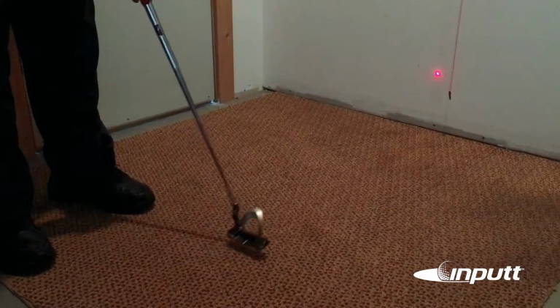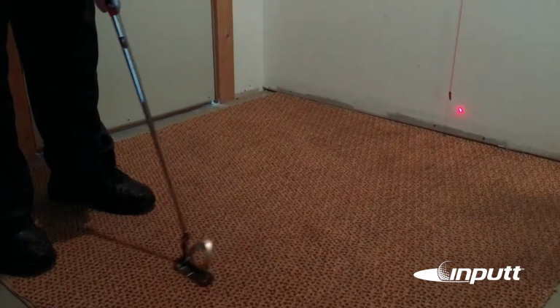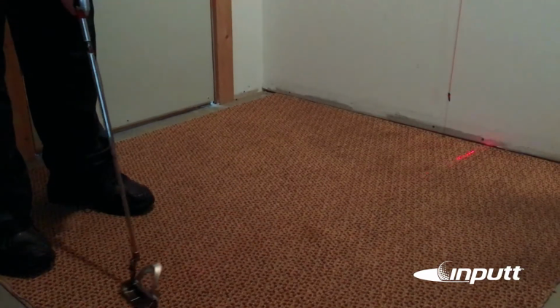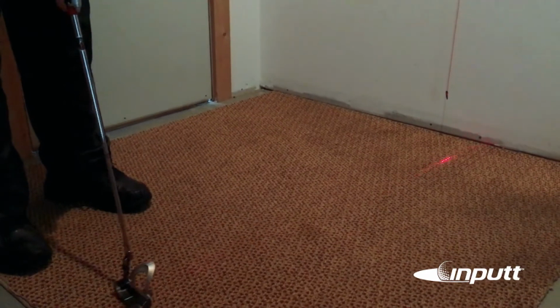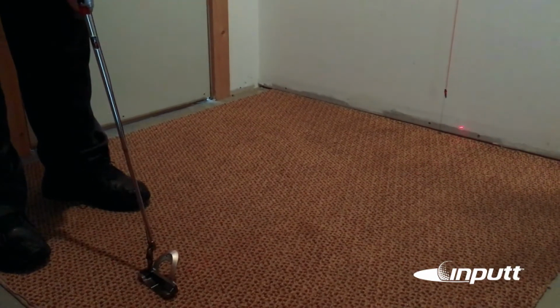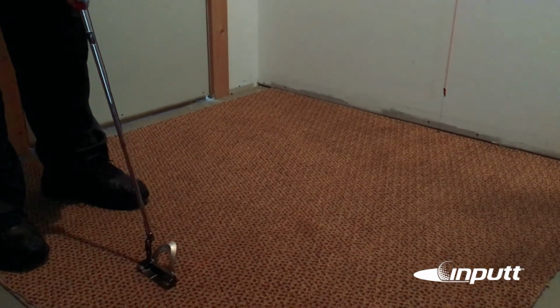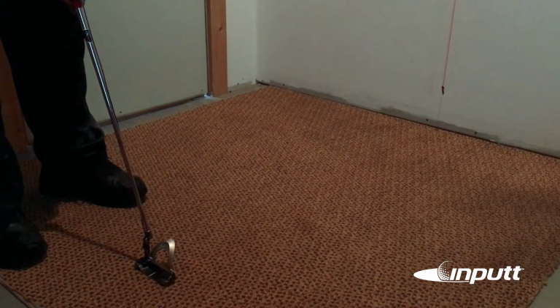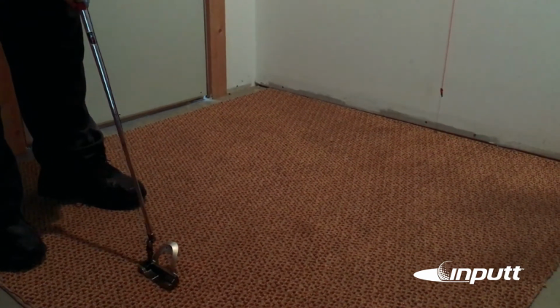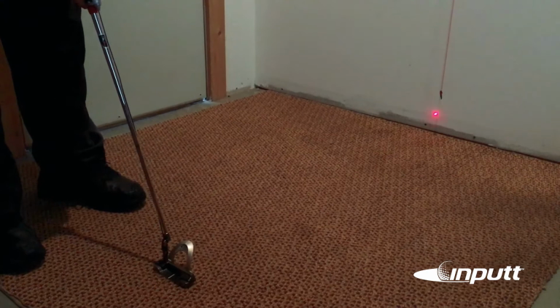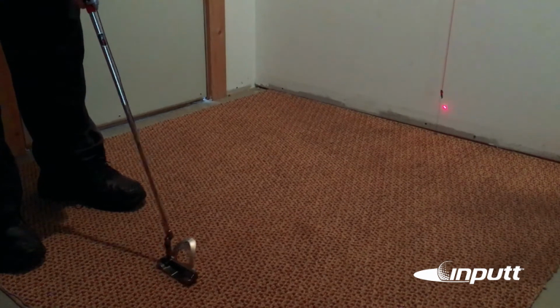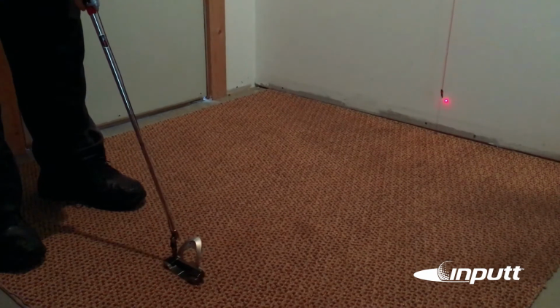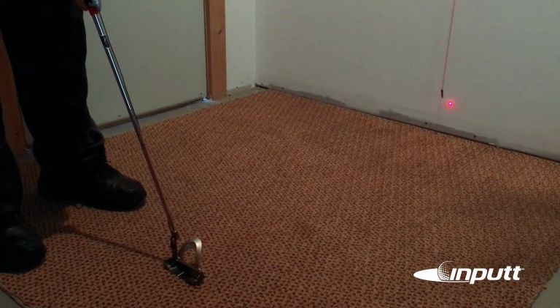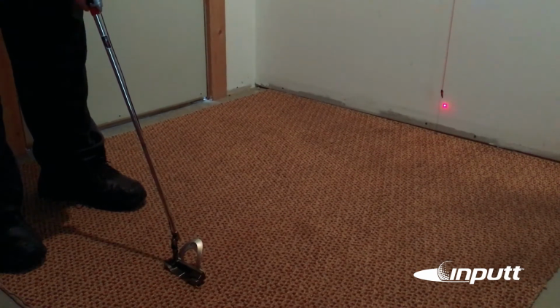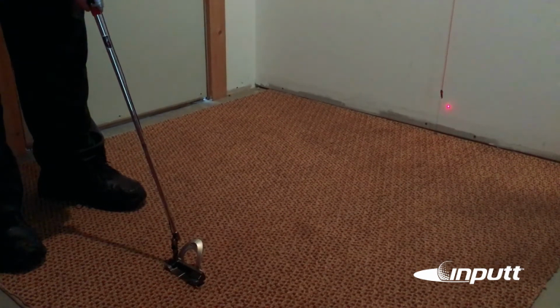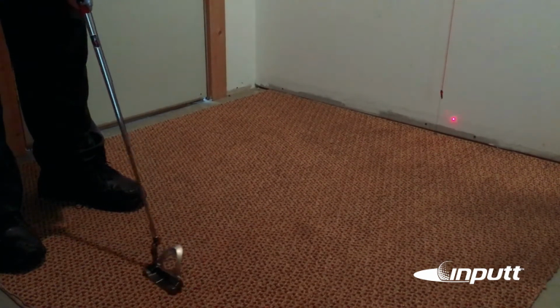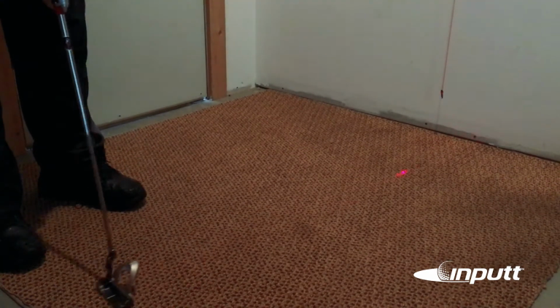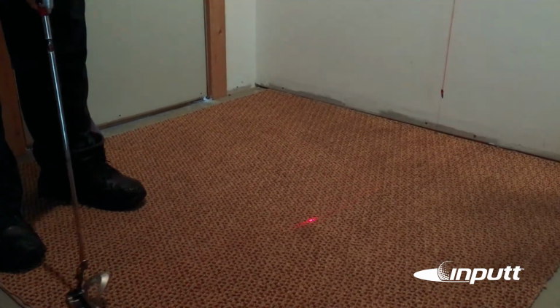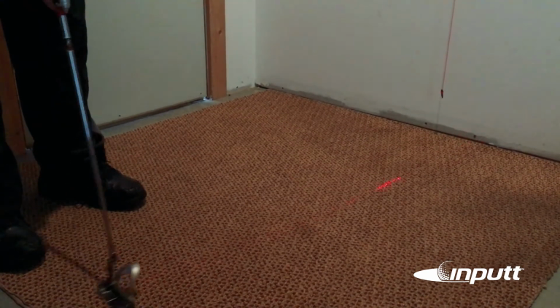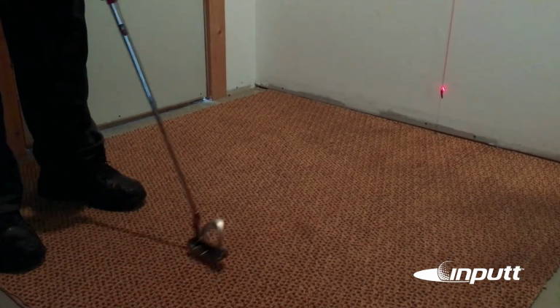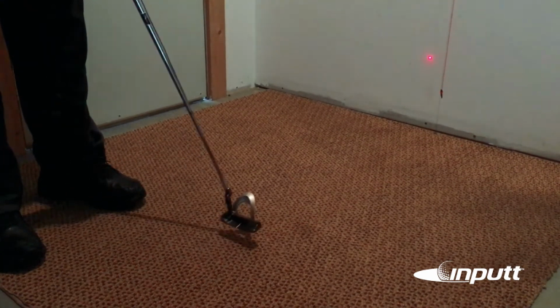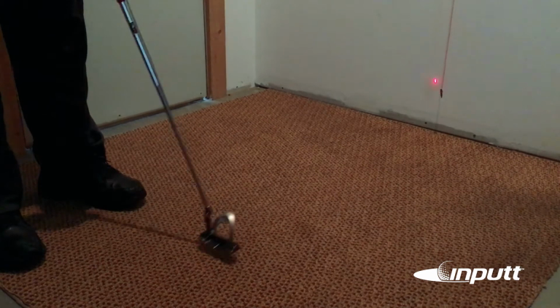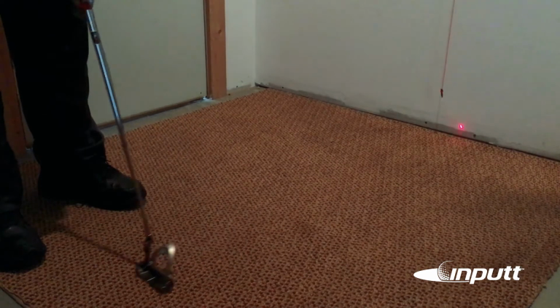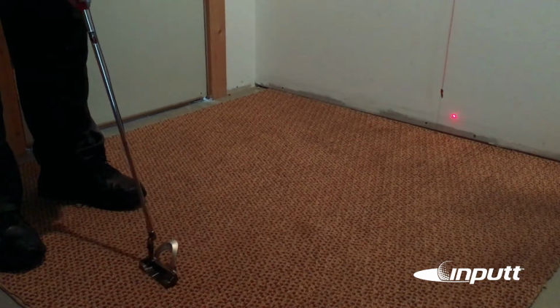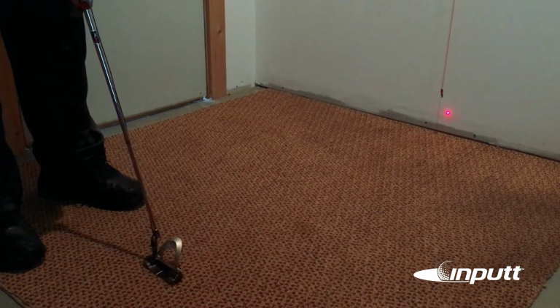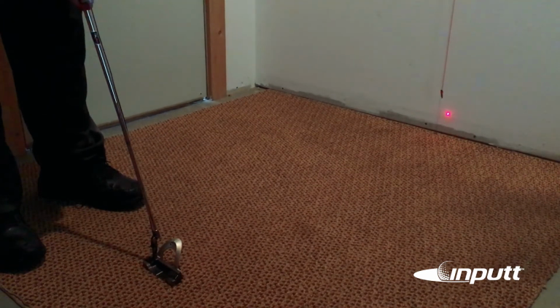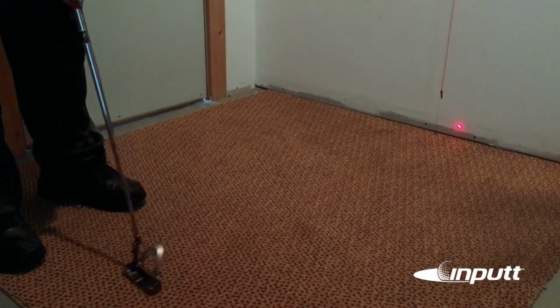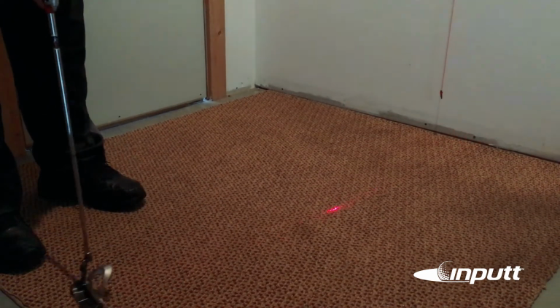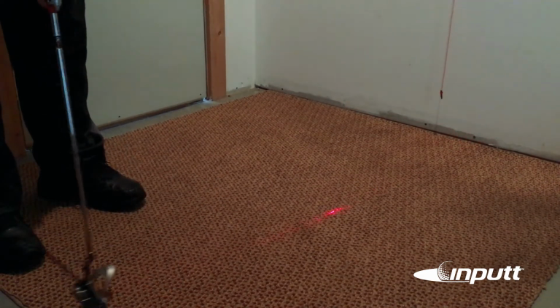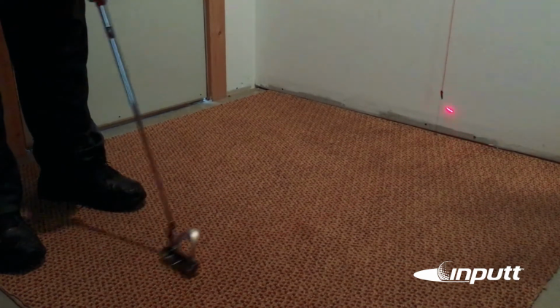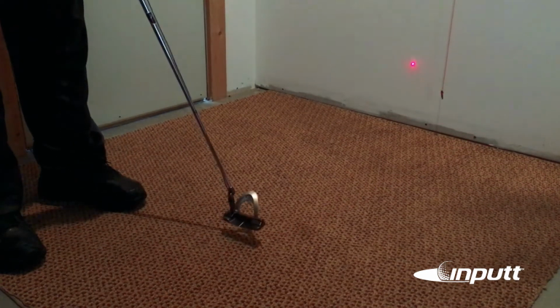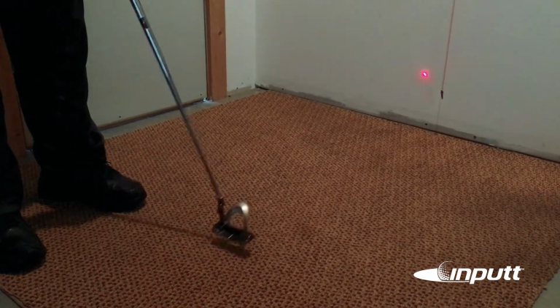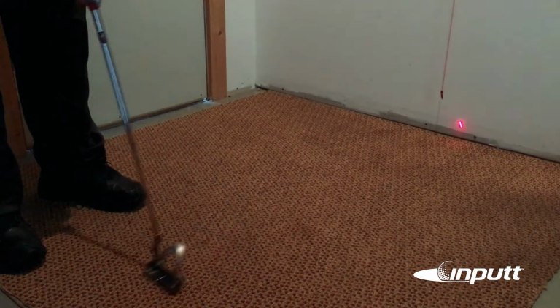What I saw is that when I would take the putter away, the laser light would go right of my line that I had on the wall. Anytime it's going right or left of the string line, chances are you're not going to make the putt.